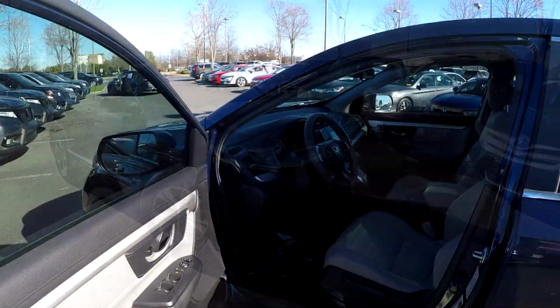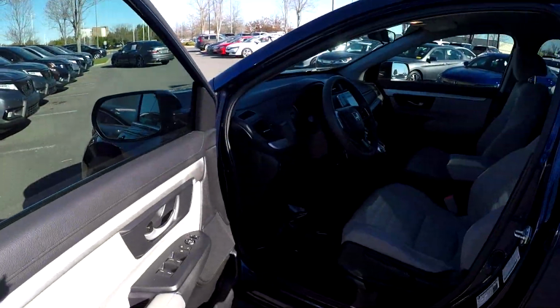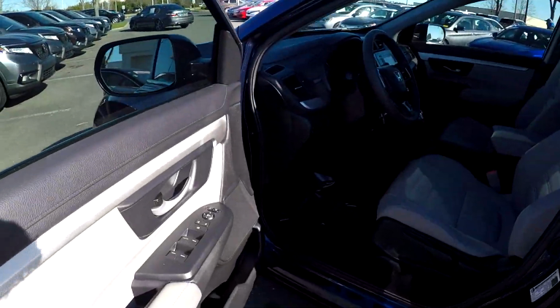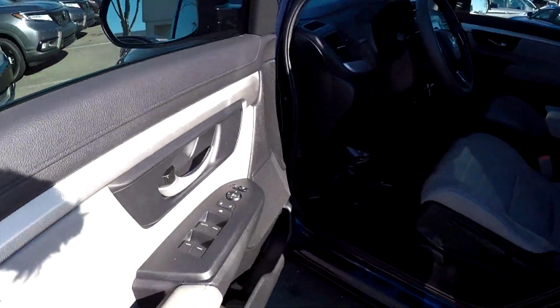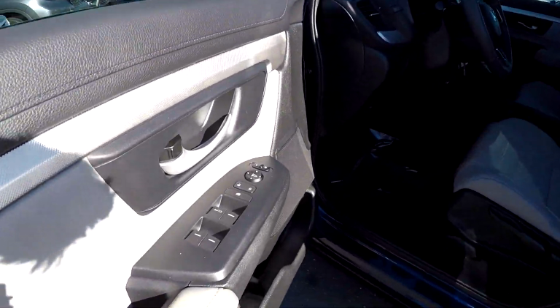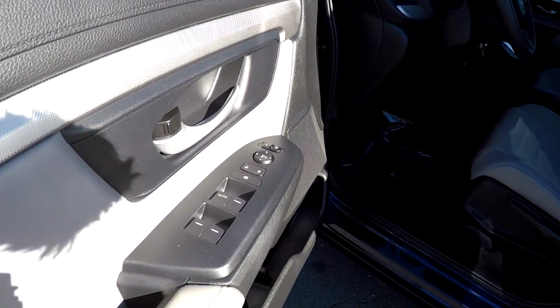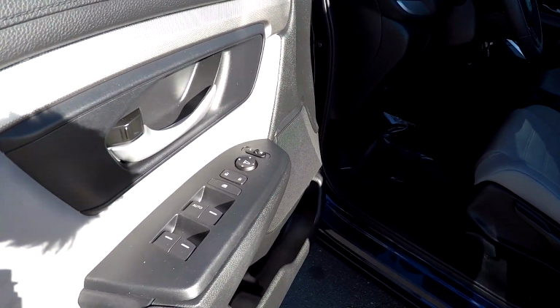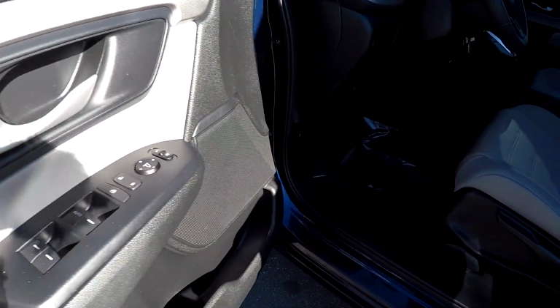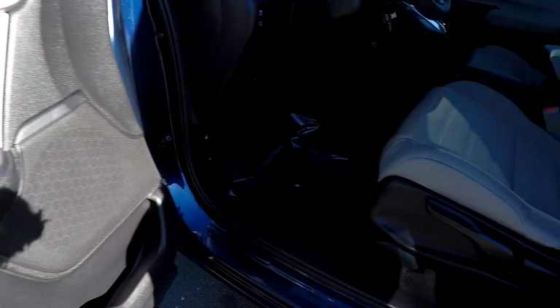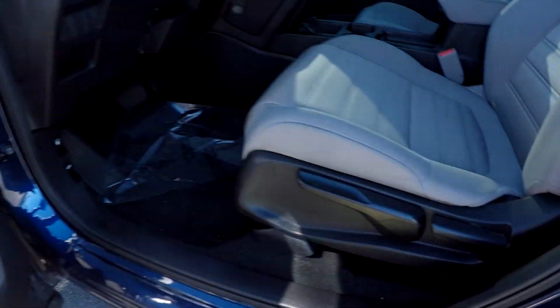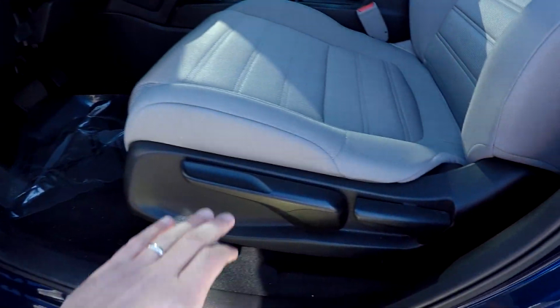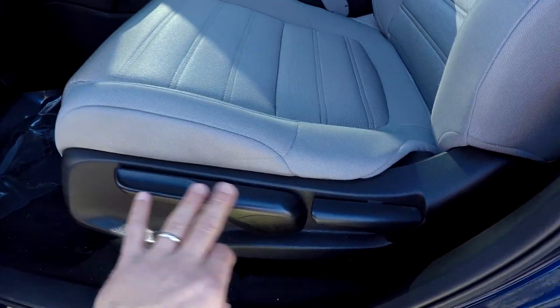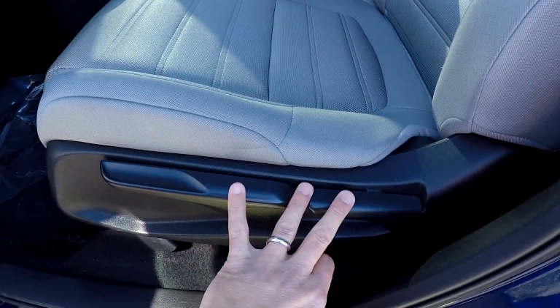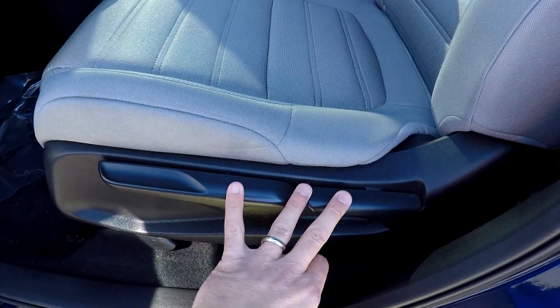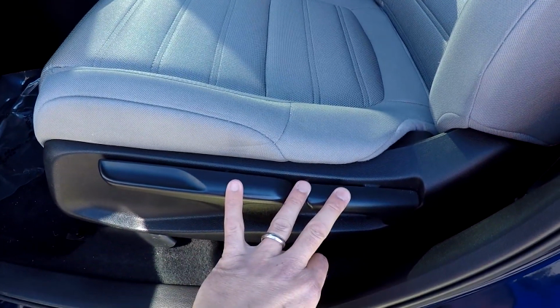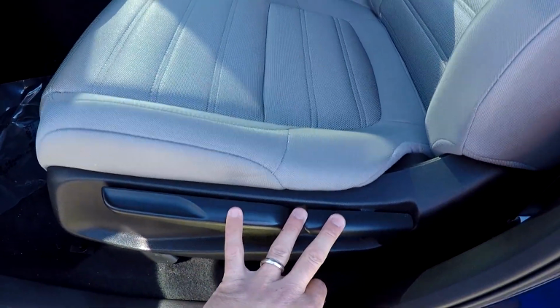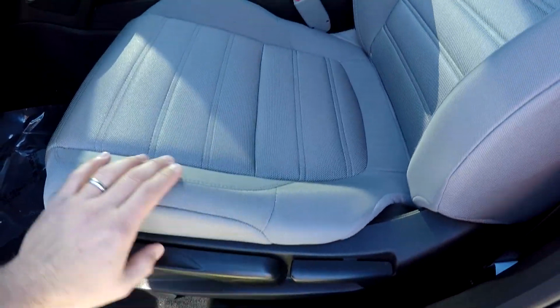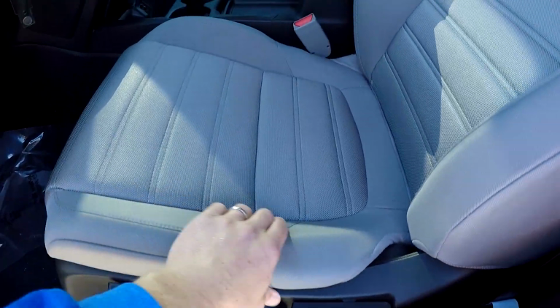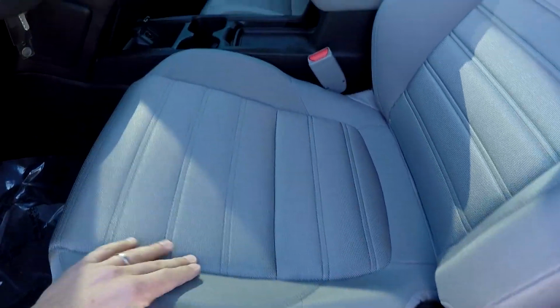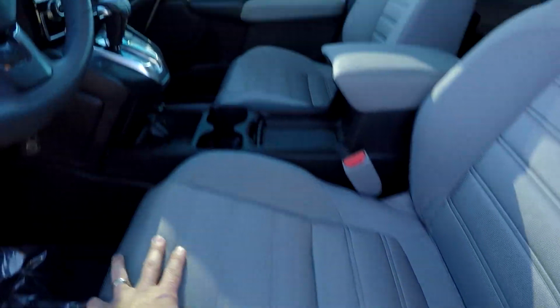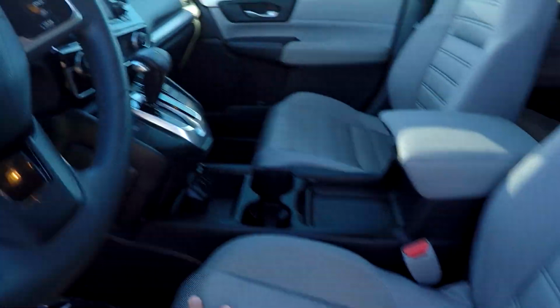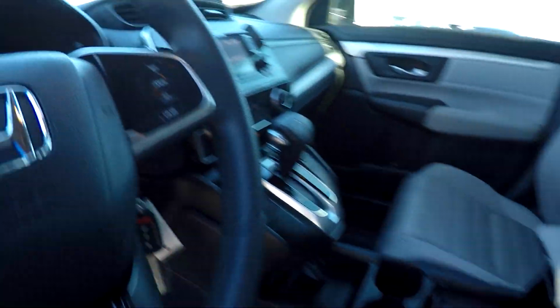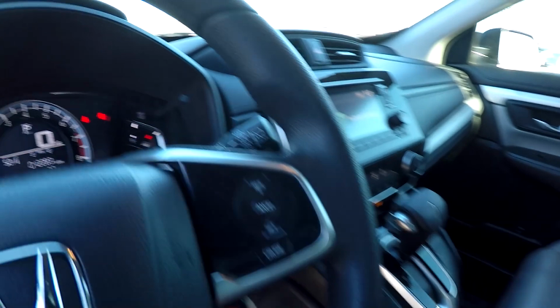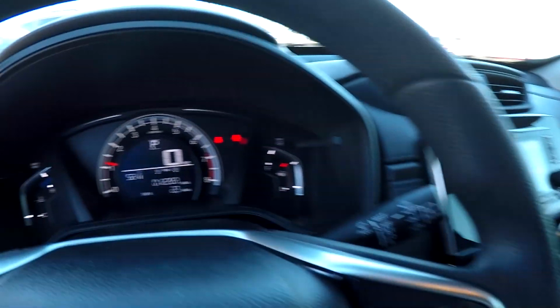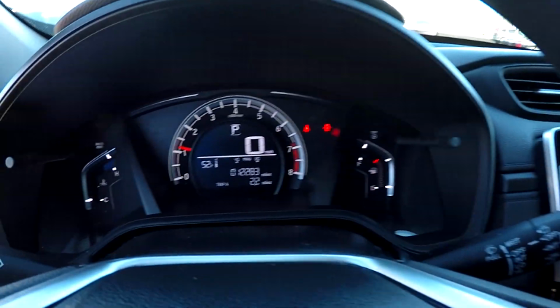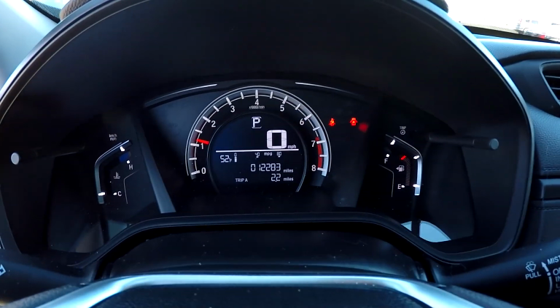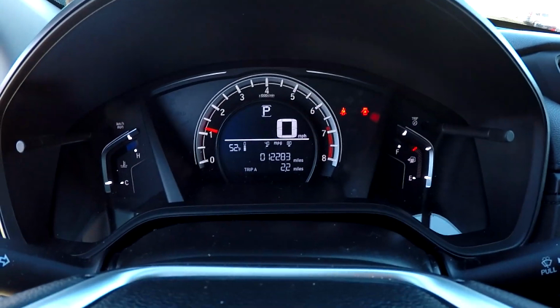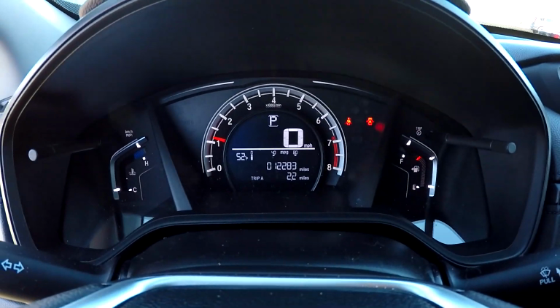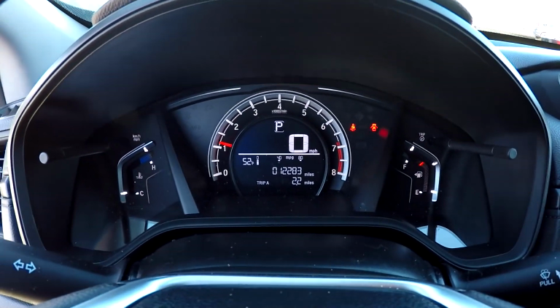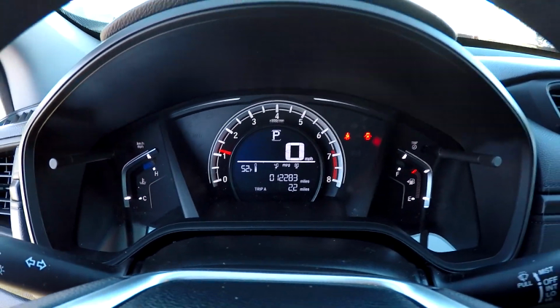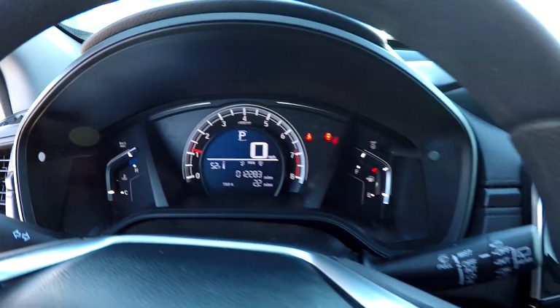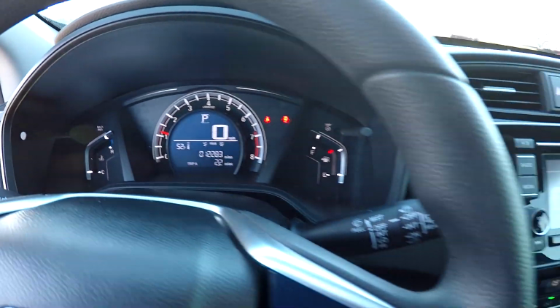Inside the CR-V, you're gonna have full power windows and locks. Multiple adjustments here for the driver's seat. It's gonna be gray cloth seating. 12,283 is your current mileage.